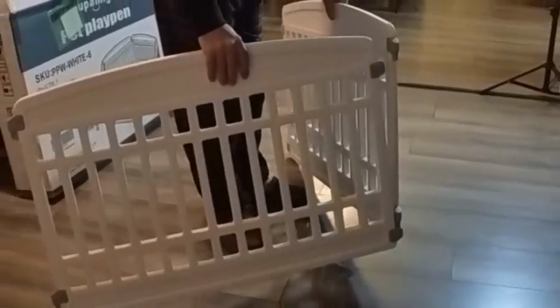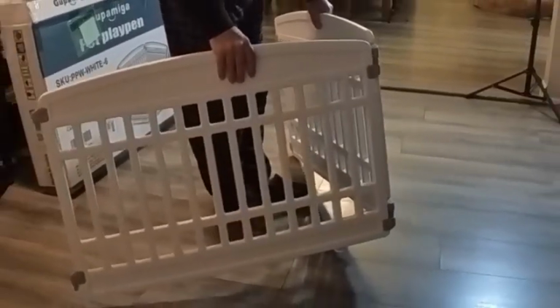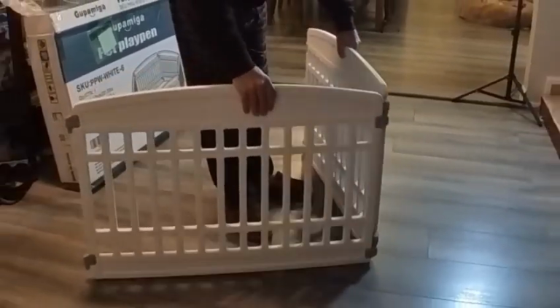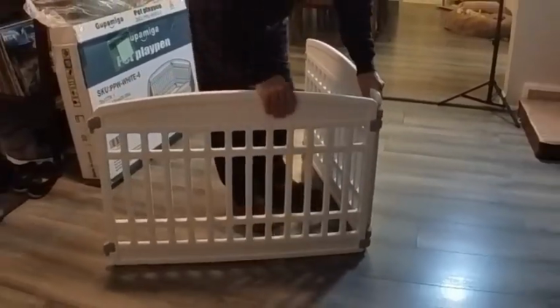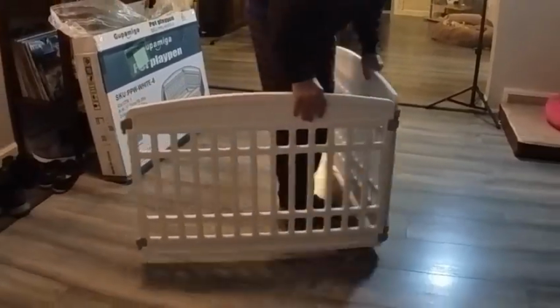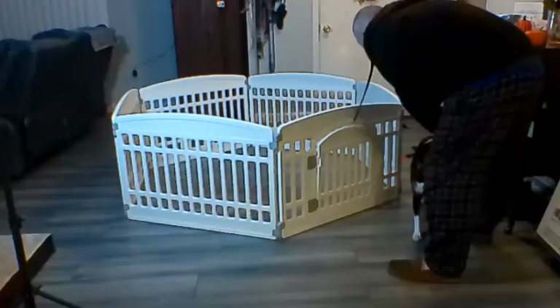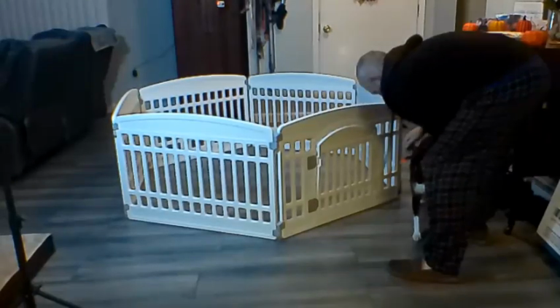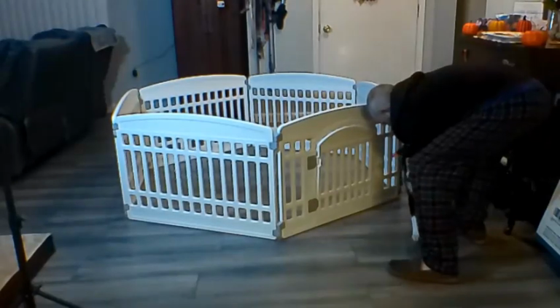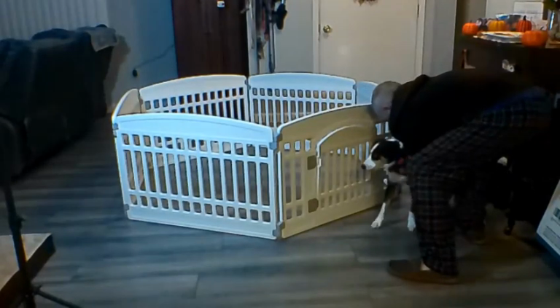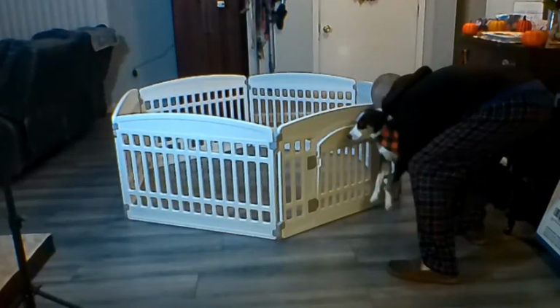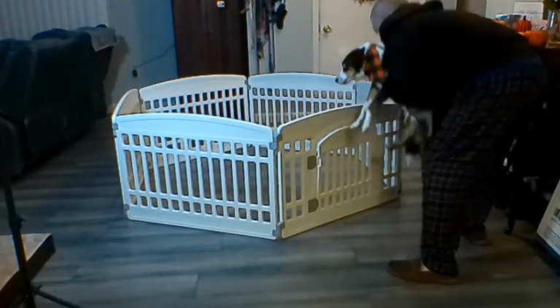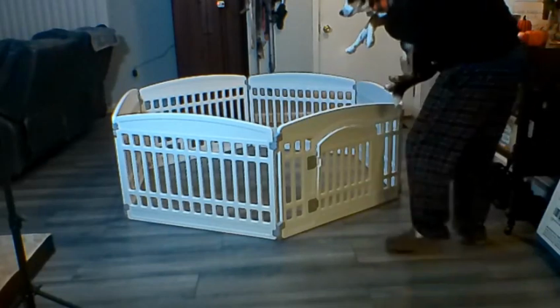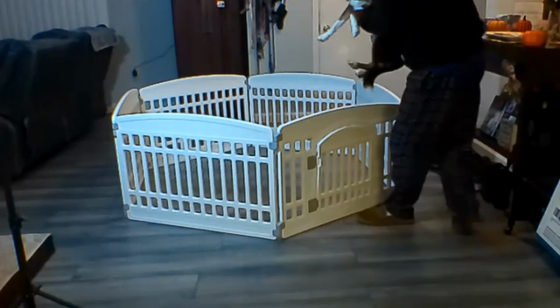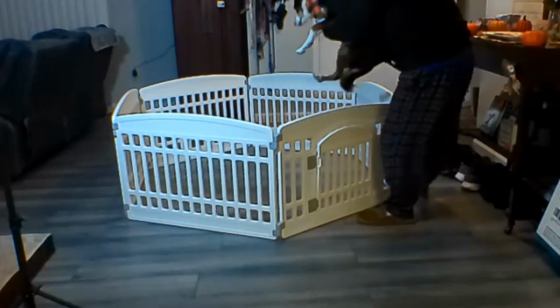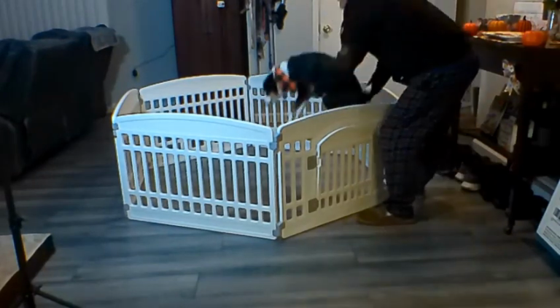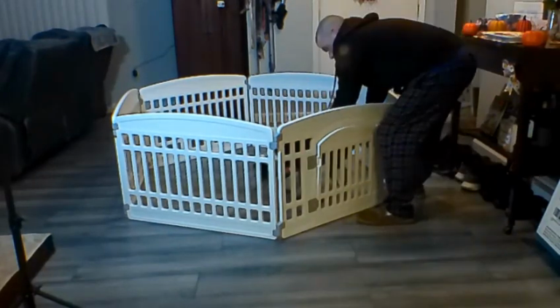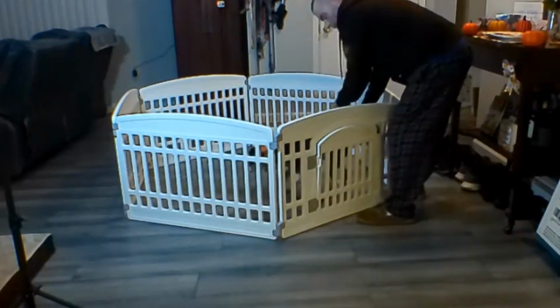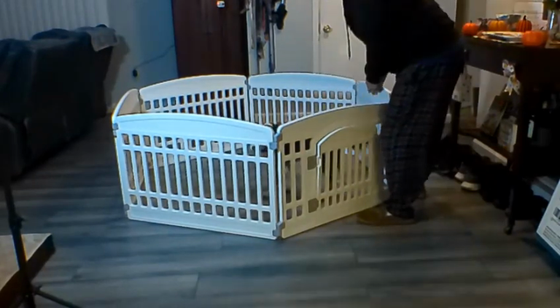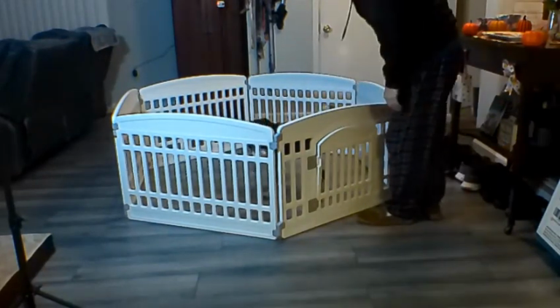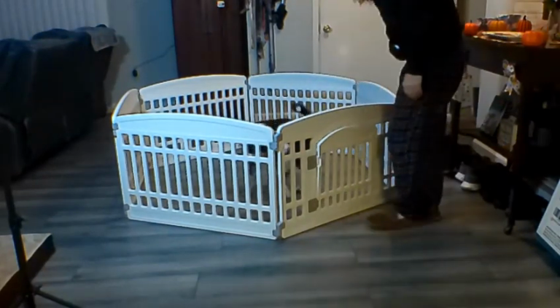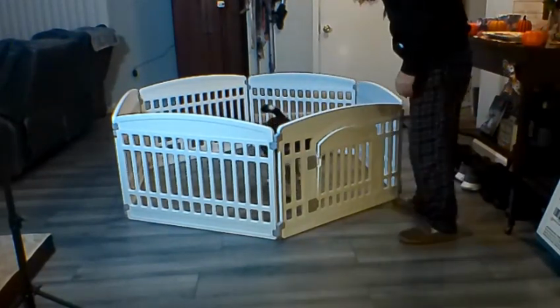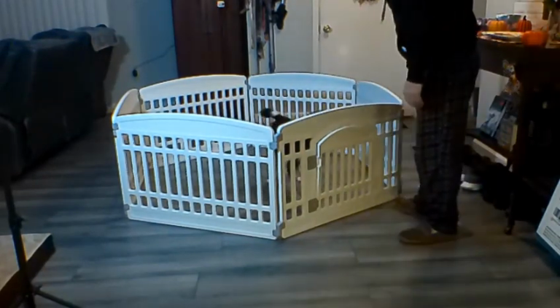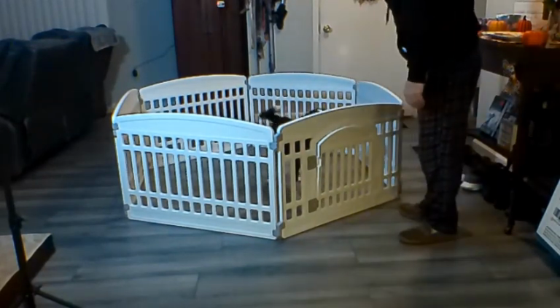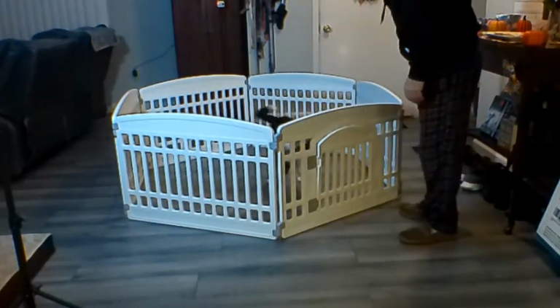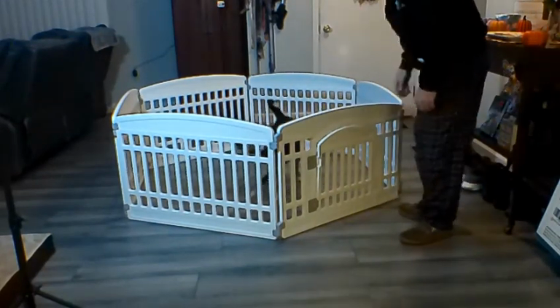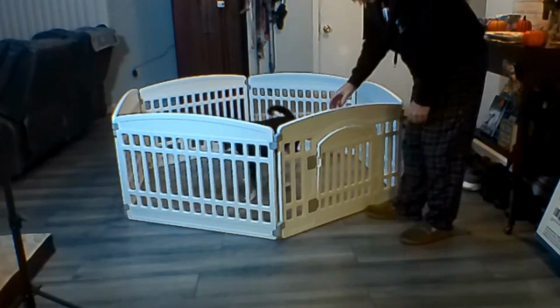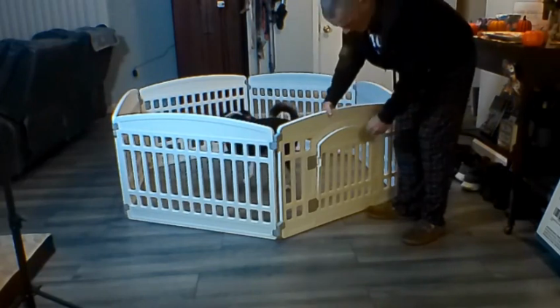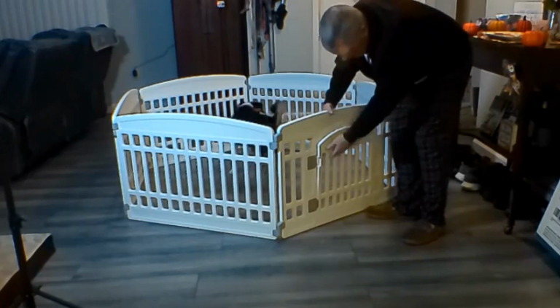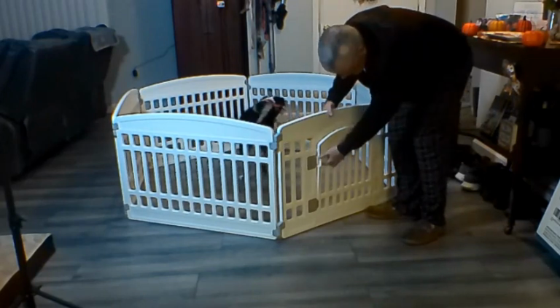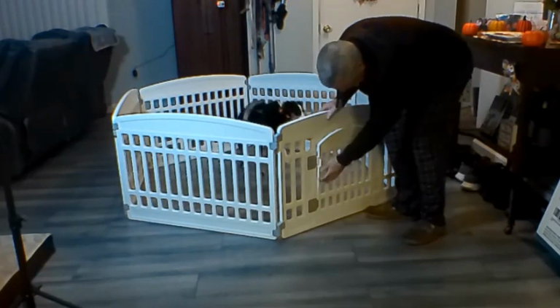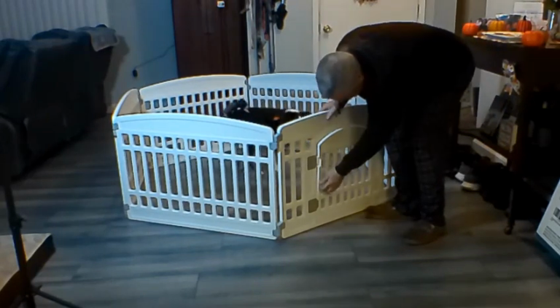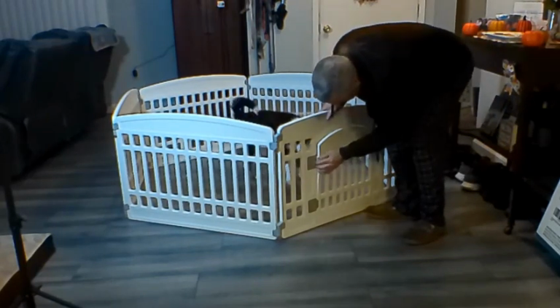It just snaps in two pieces, top and the bottom, just snaps in. Doug kind of liked it — I put him in there and he seemed to like it. It's got a little door on there so he can come in and out.